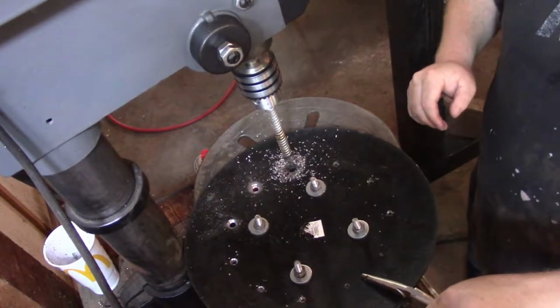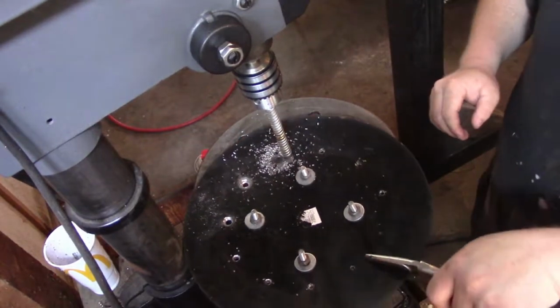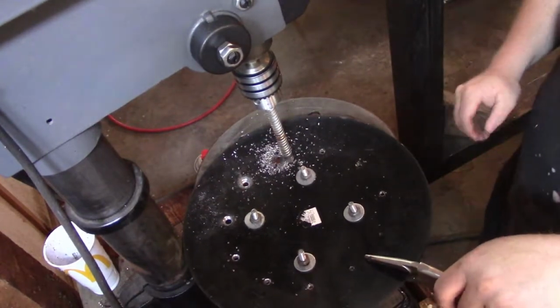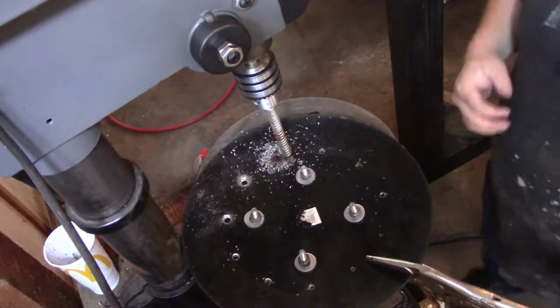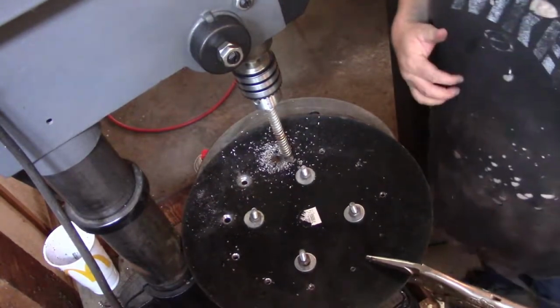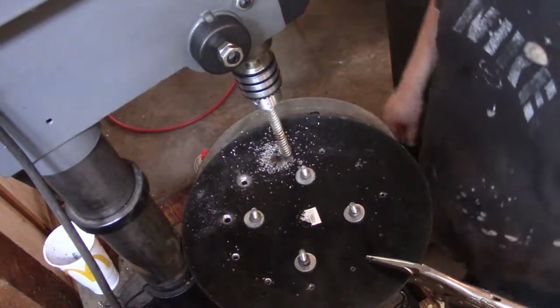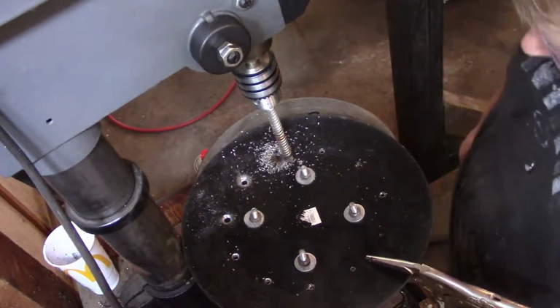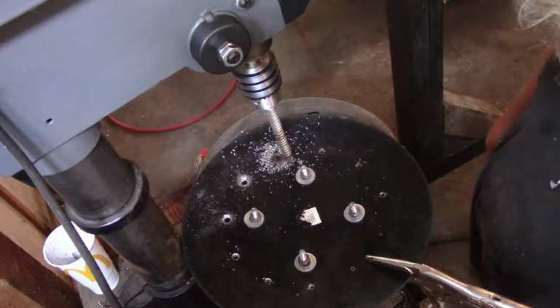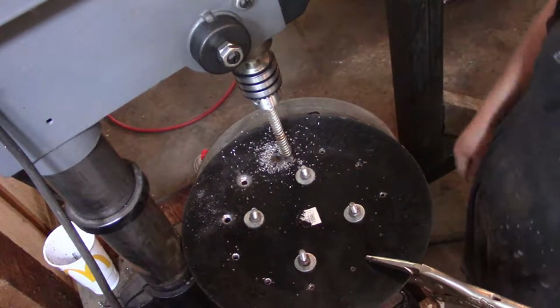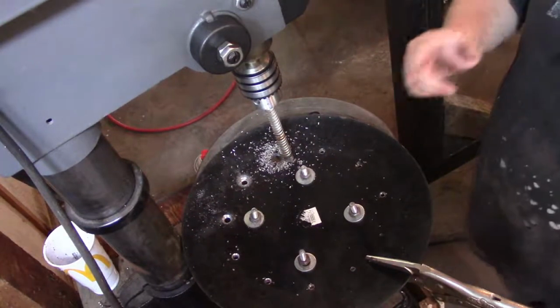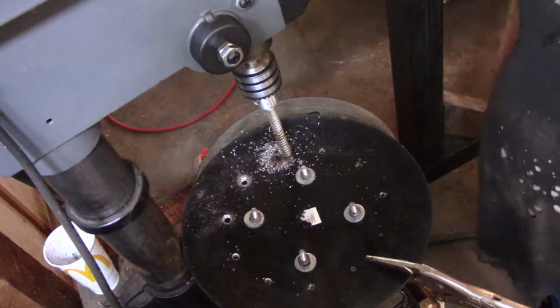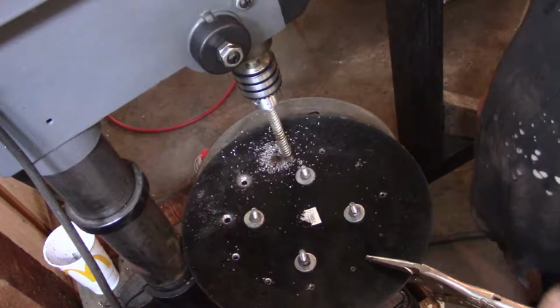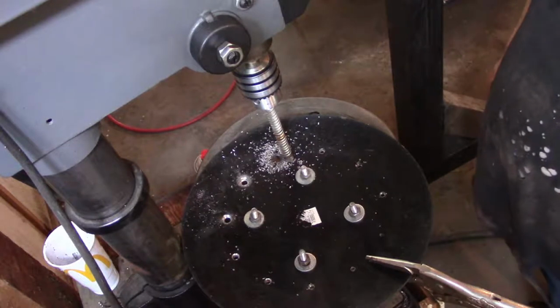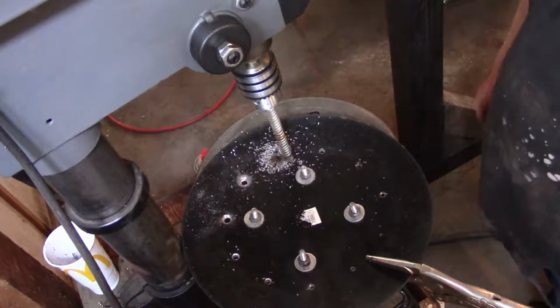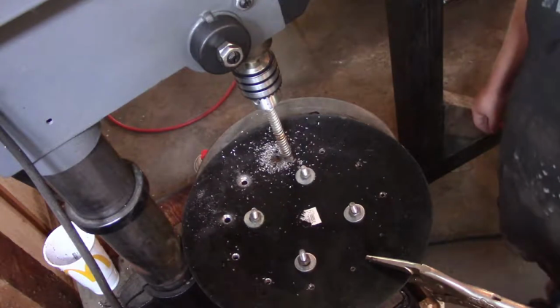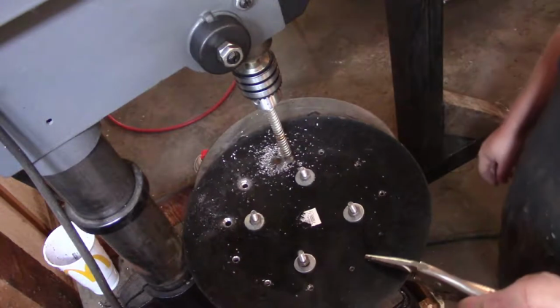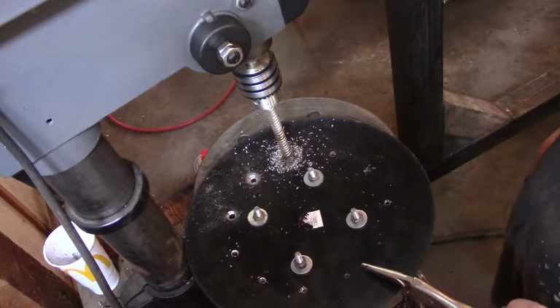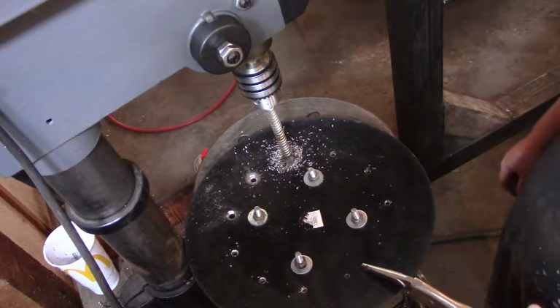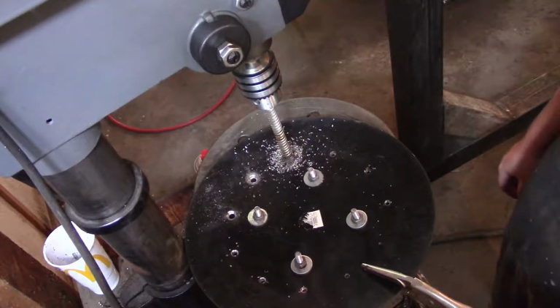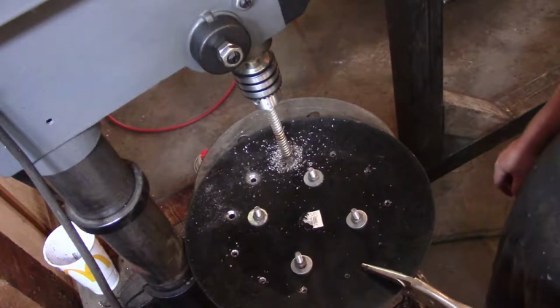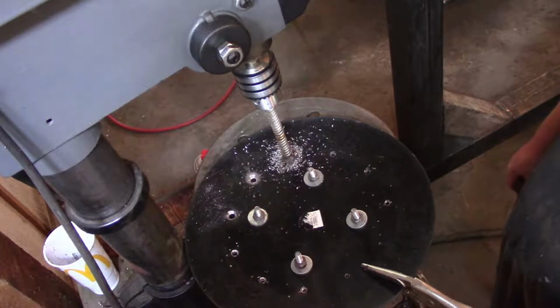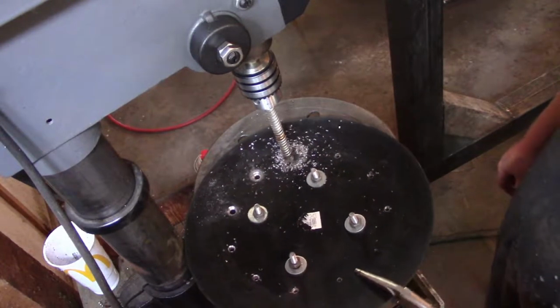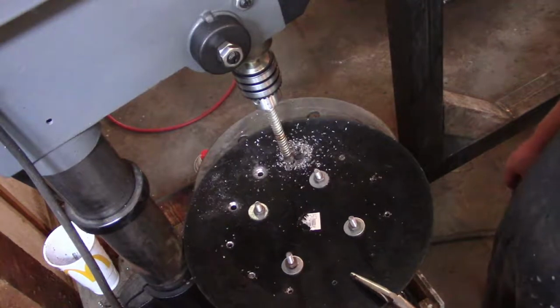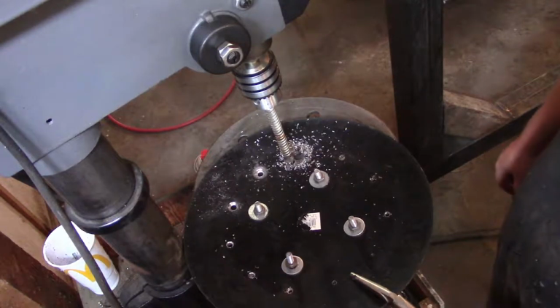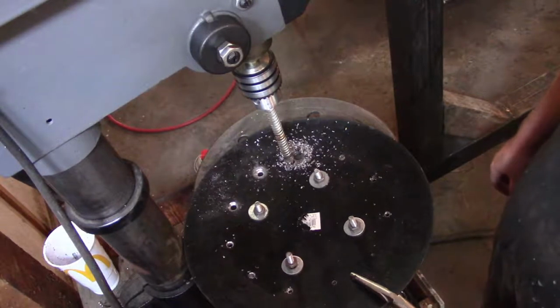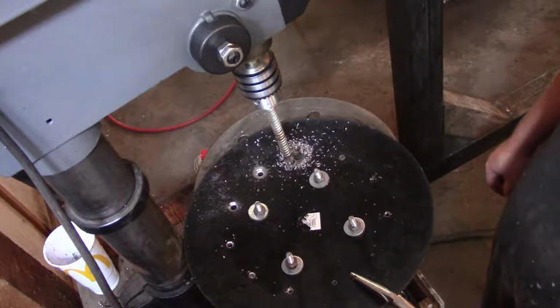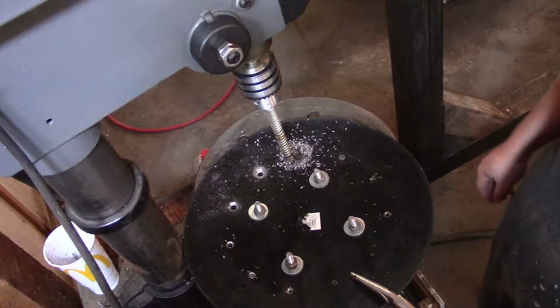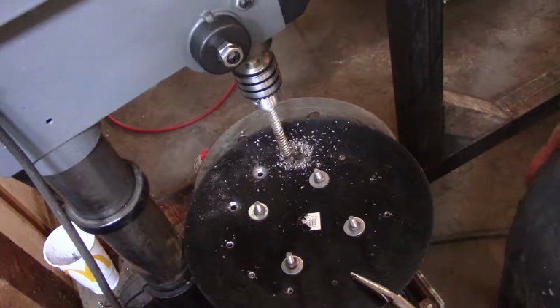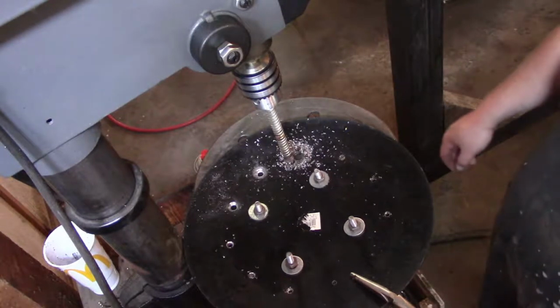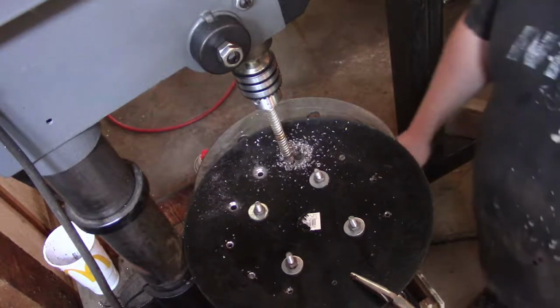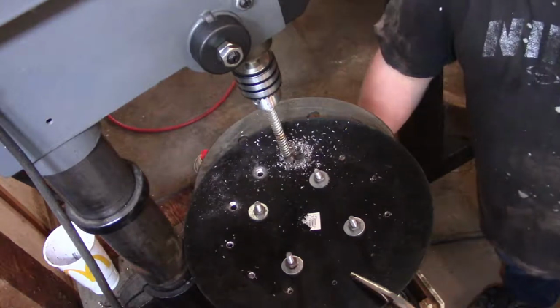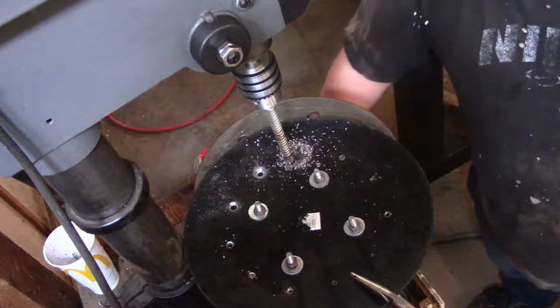Needless to say, I'm impressed. That cut it just fine, but let's see how many holes it'll do before I have to resharpen it. So far it's outperforming the other bits. I'm just glad I had one laying around so I didn't have to go out and buy another.